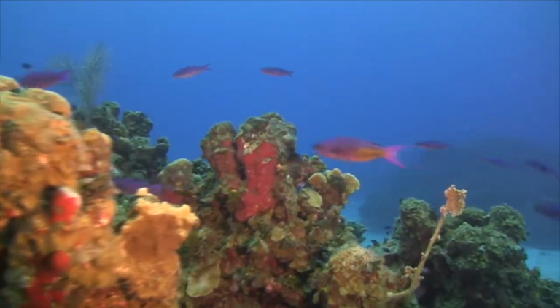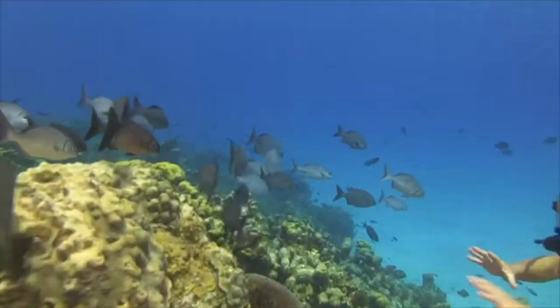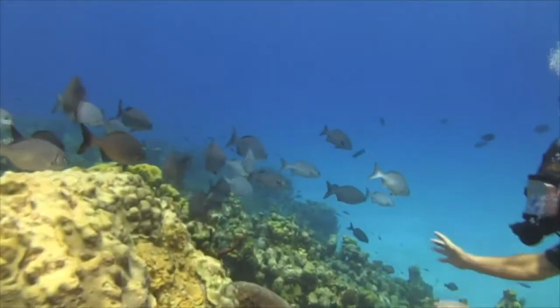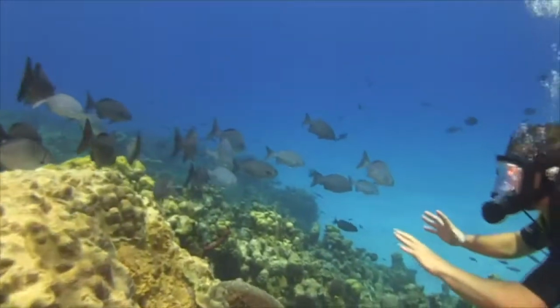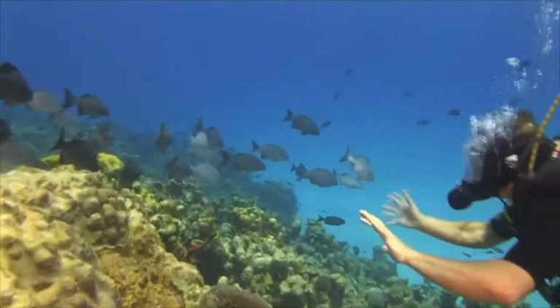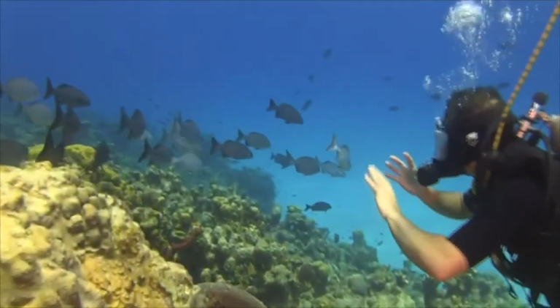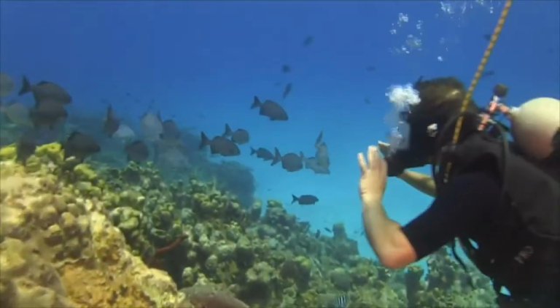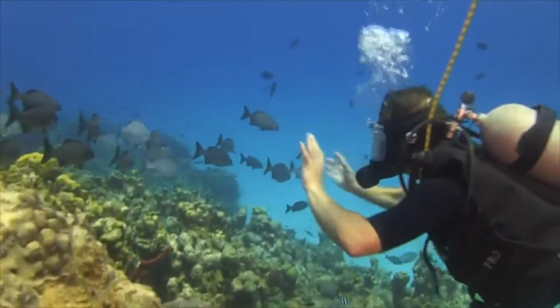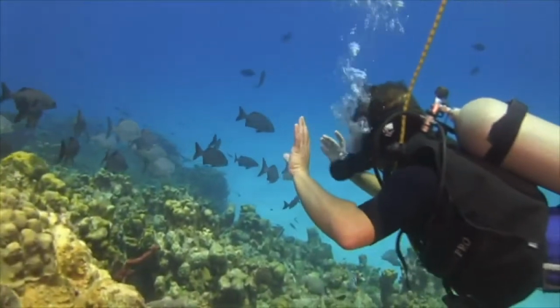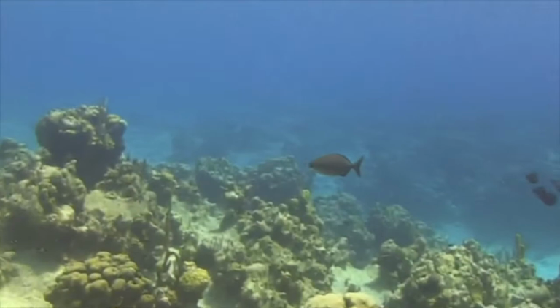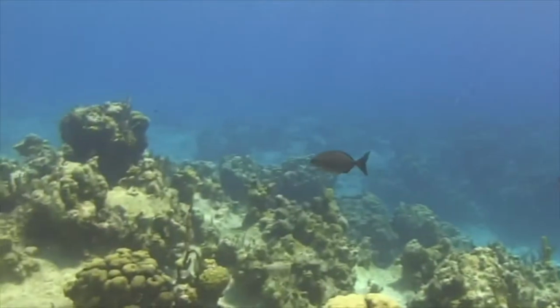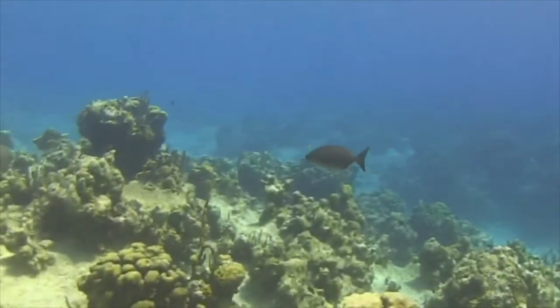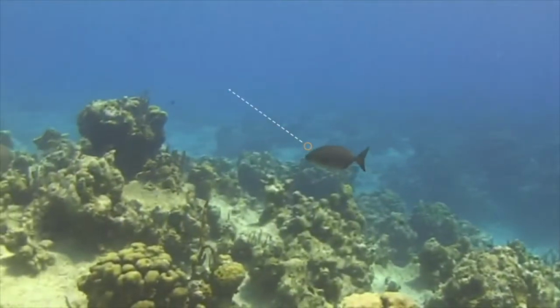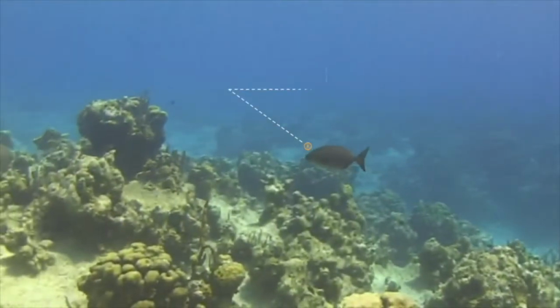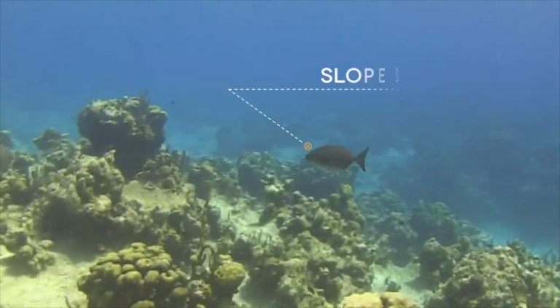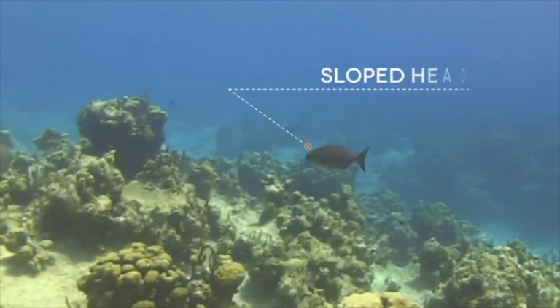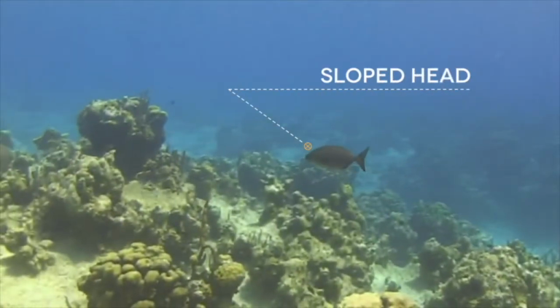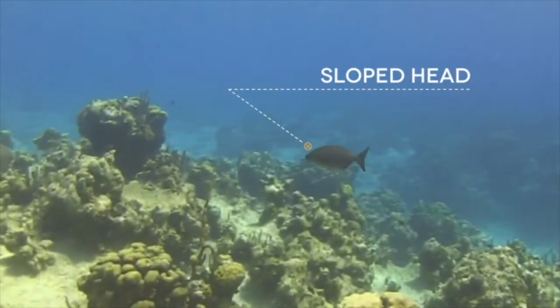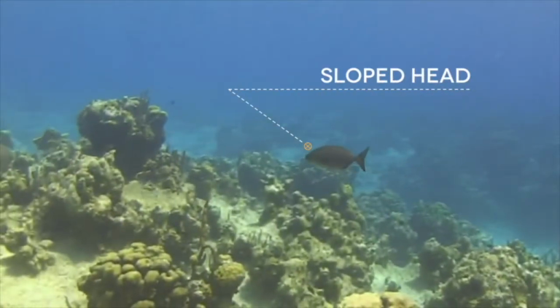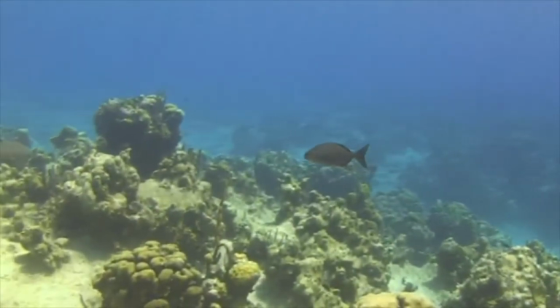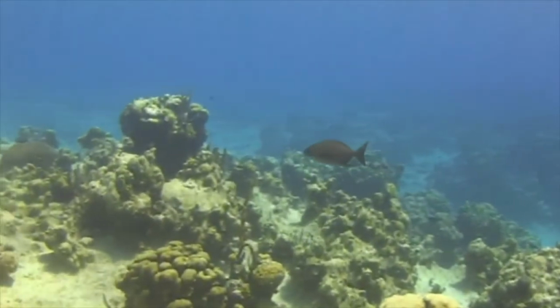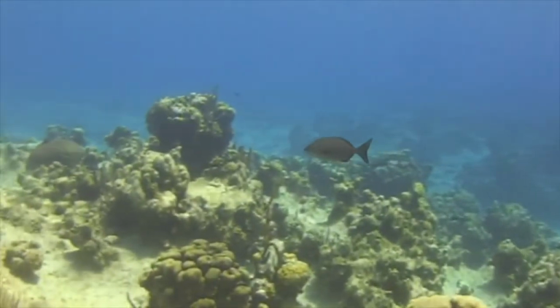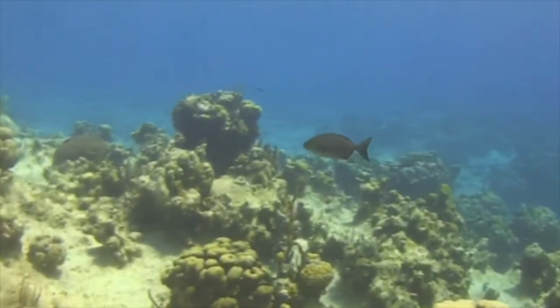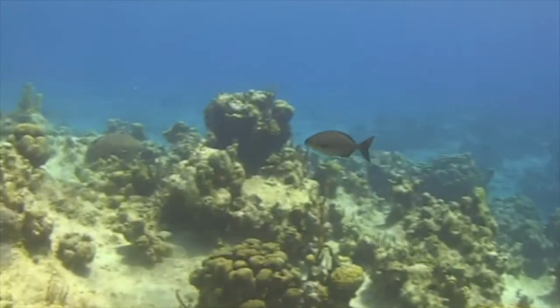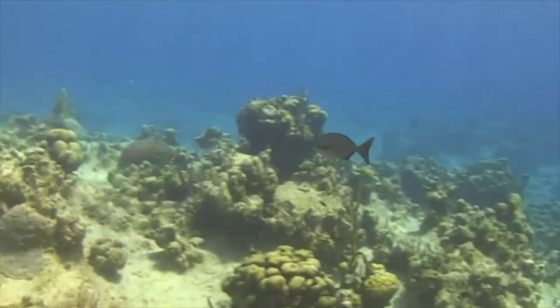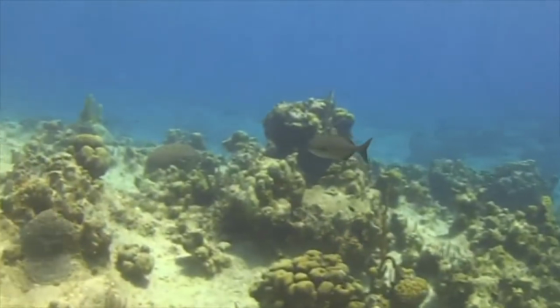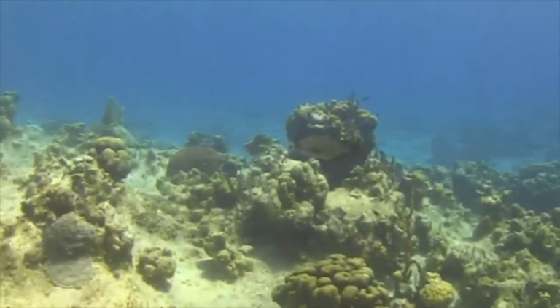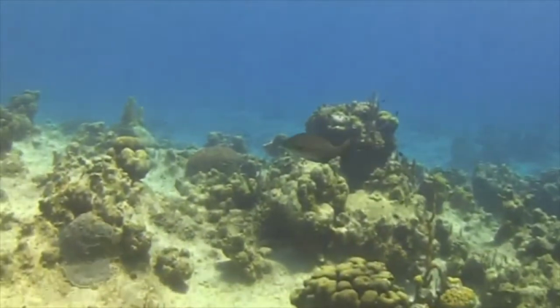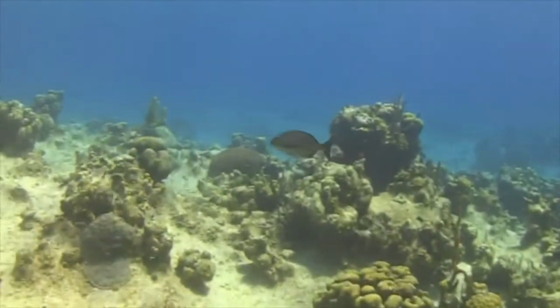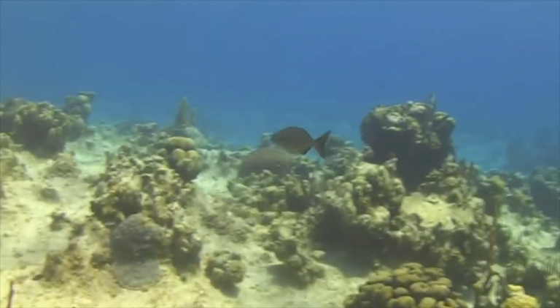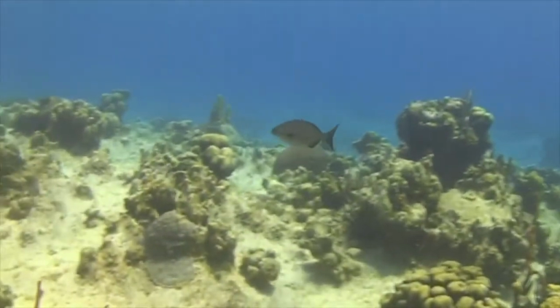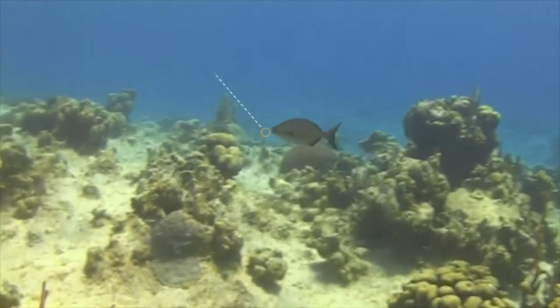We also get chubs here. They have quite a sloped head and a protruding kind of mouth and lips.